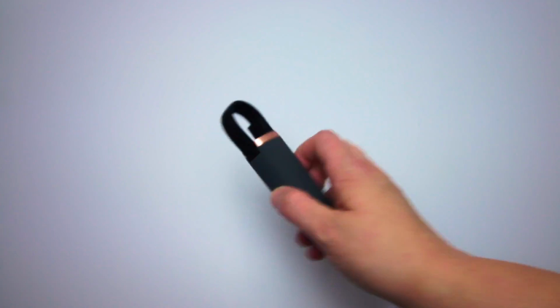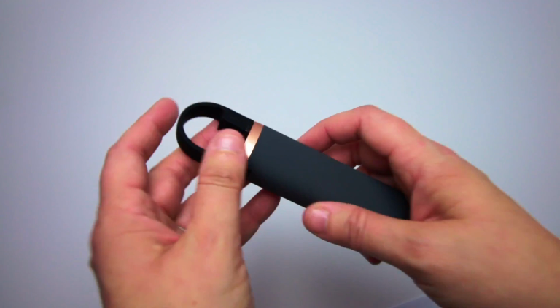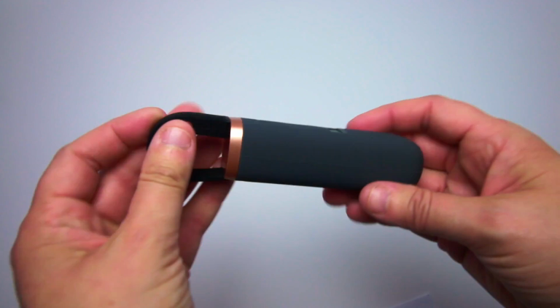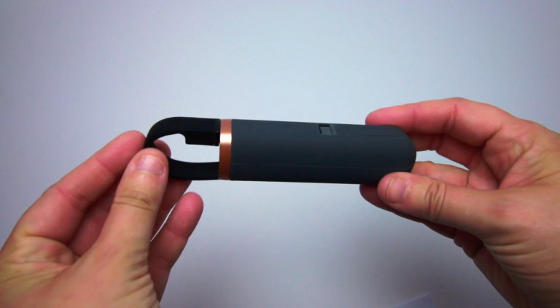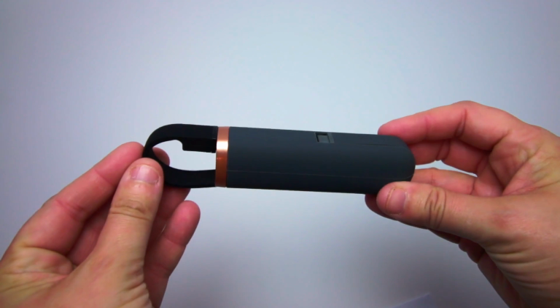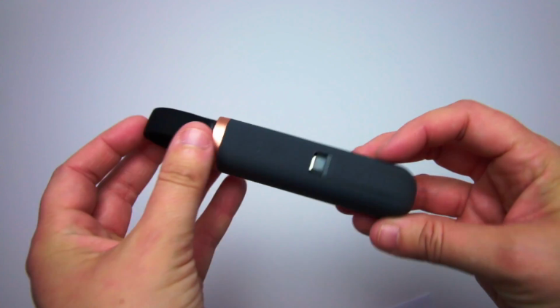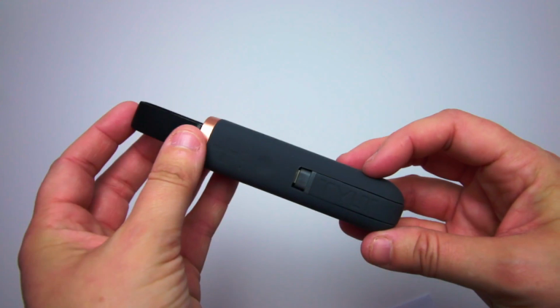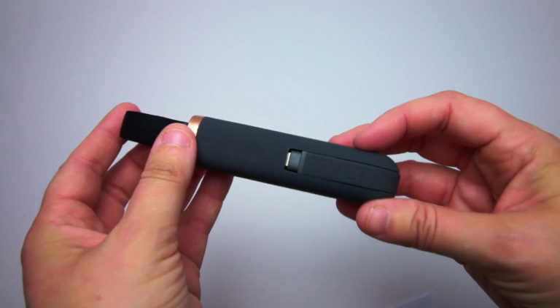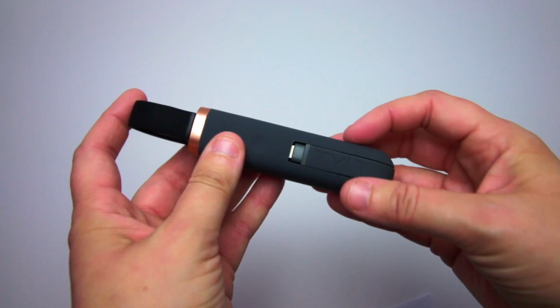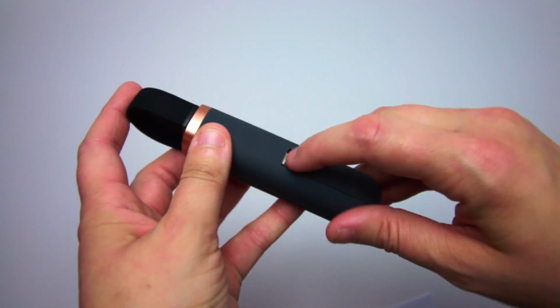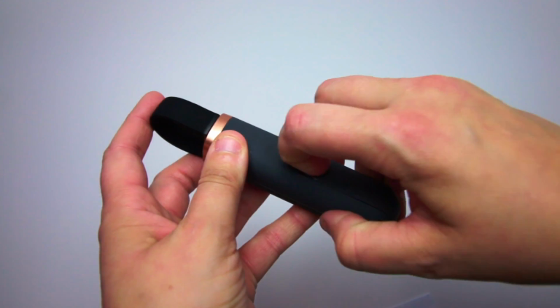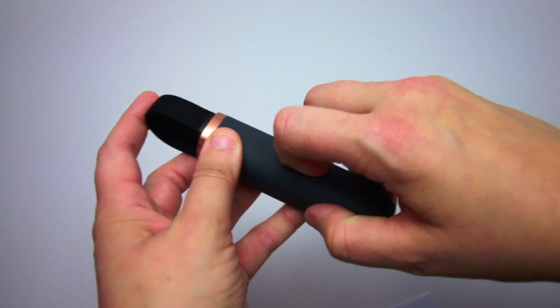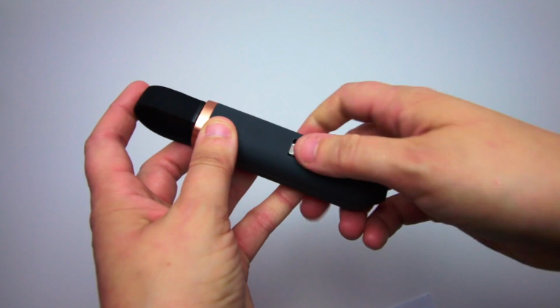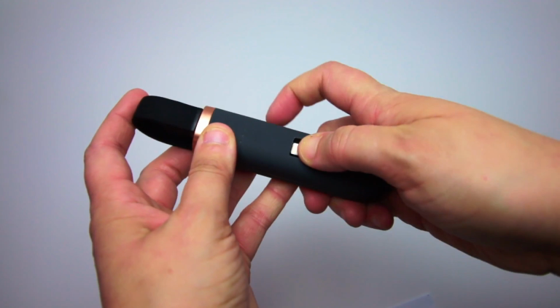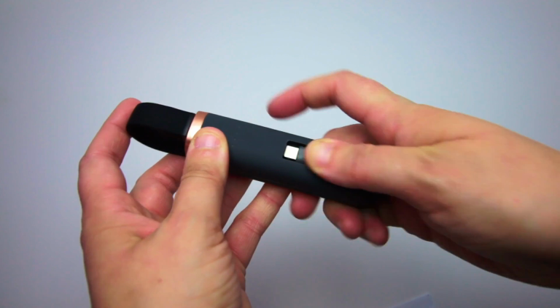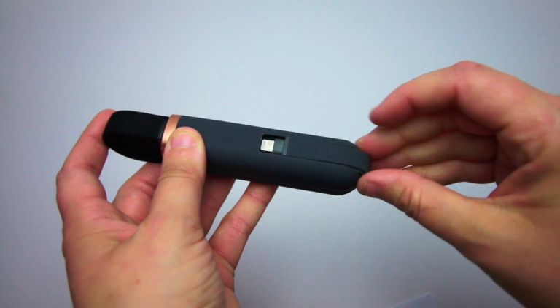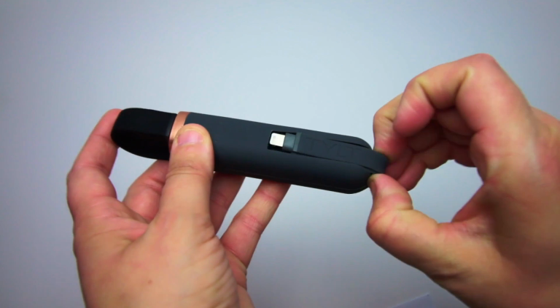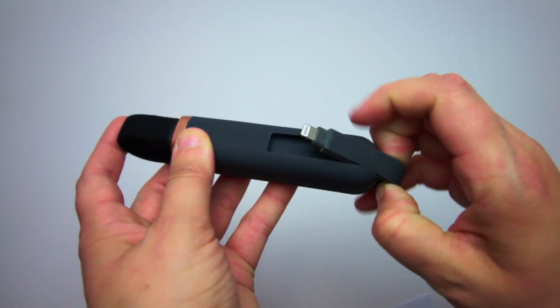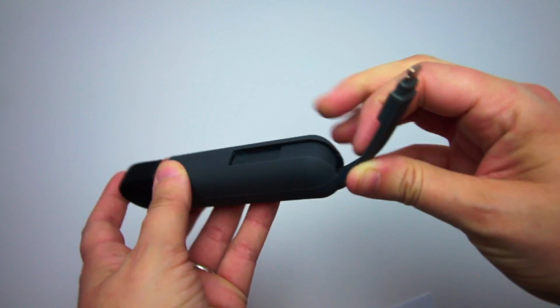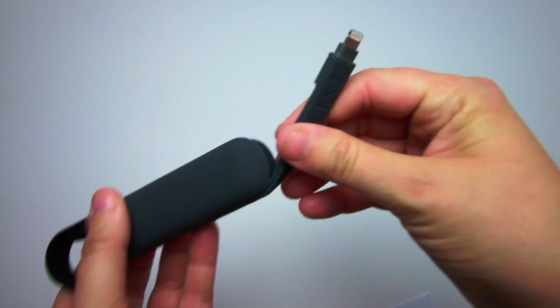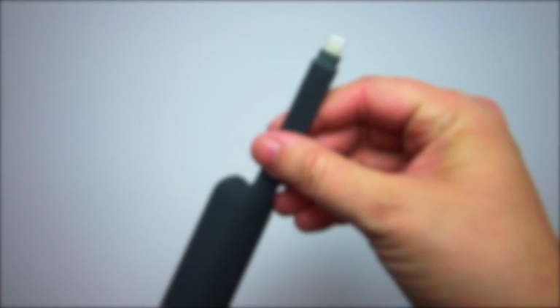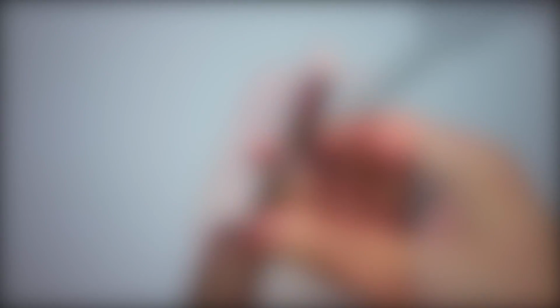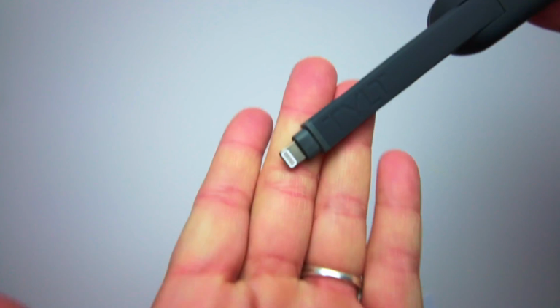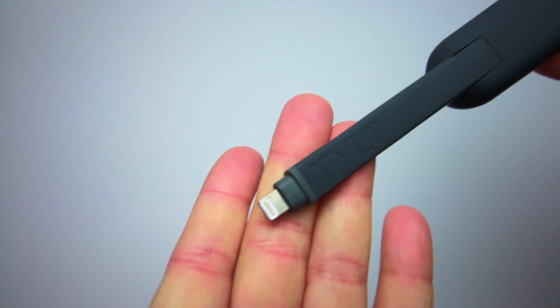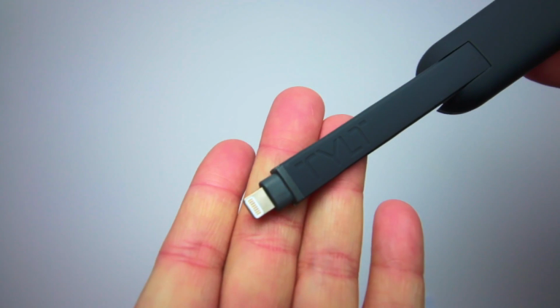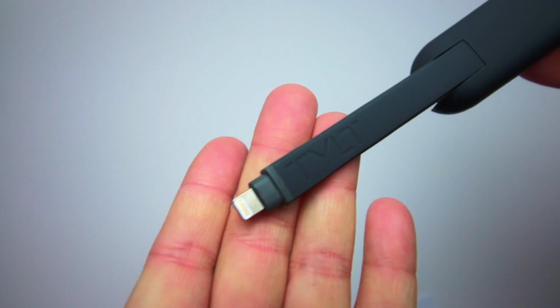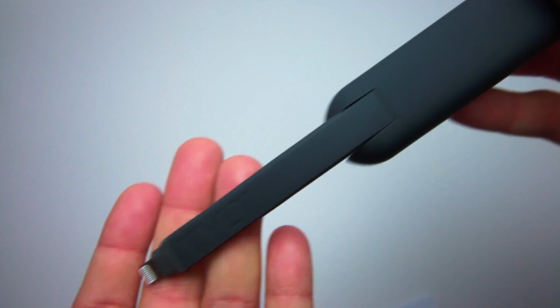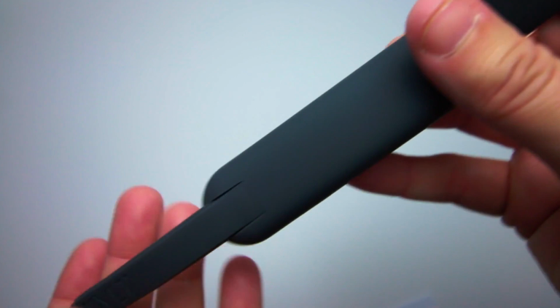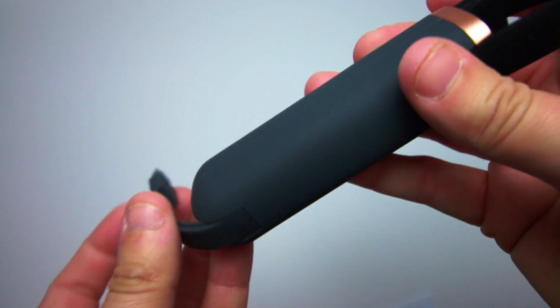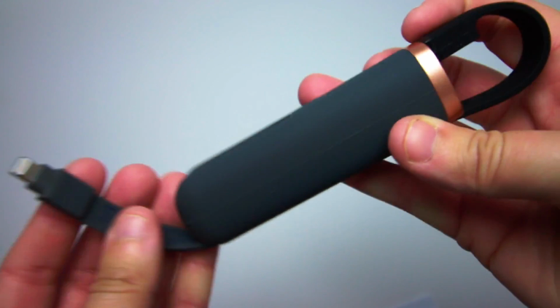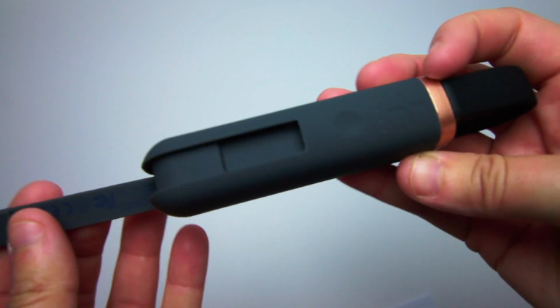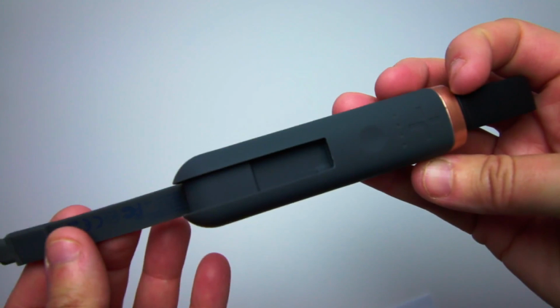What makes the Flipstick so unique is its built-in cables. The device has a USB-A cable for recharging and a second cable for output charging of your smartphone. You have the choice between a micro USB, lightning, or USB-C connector.